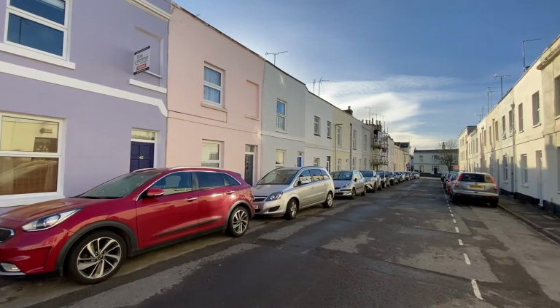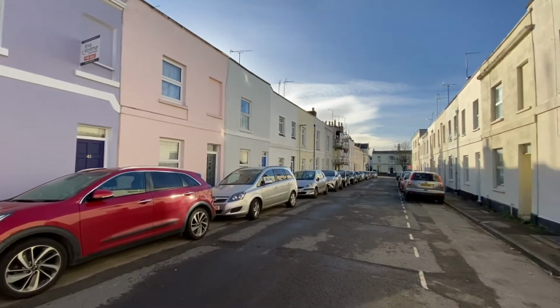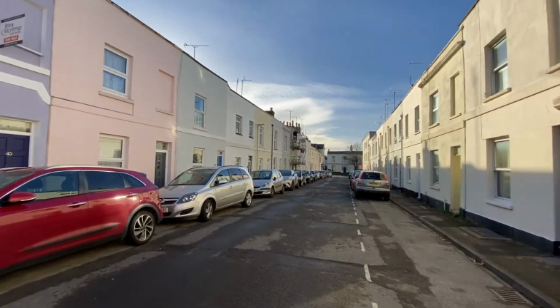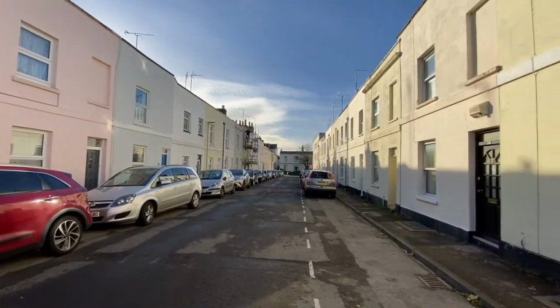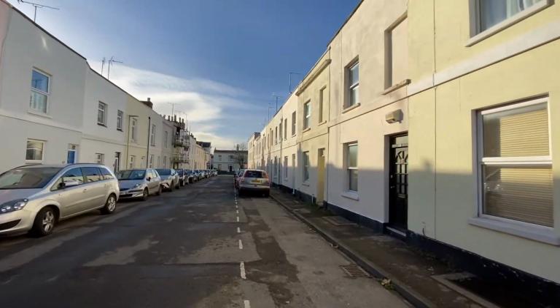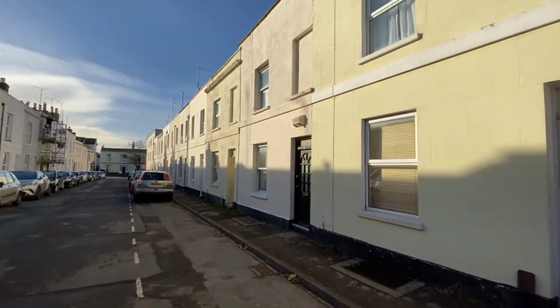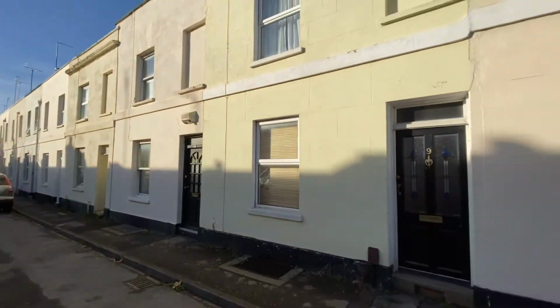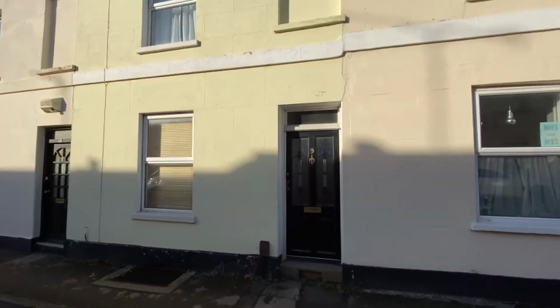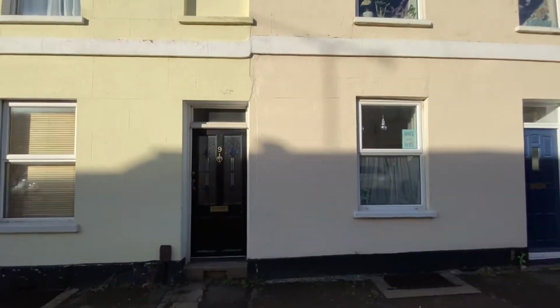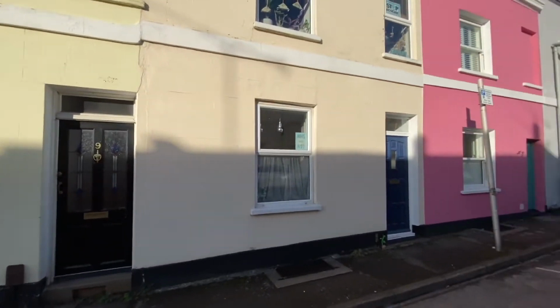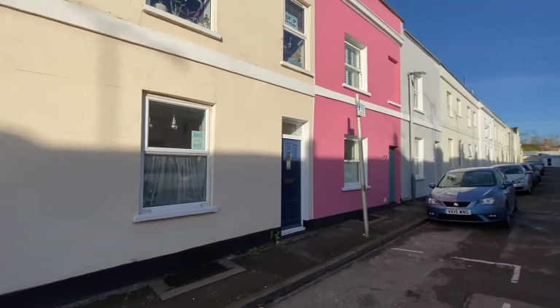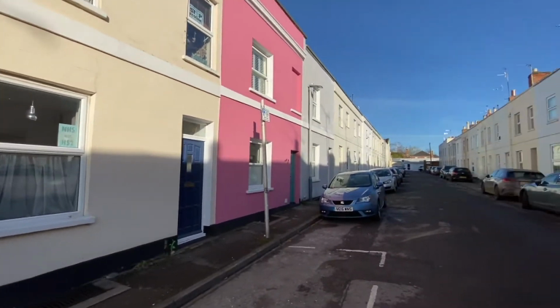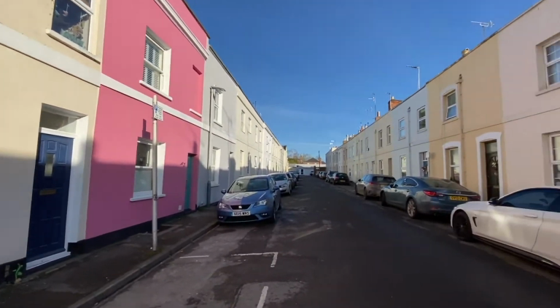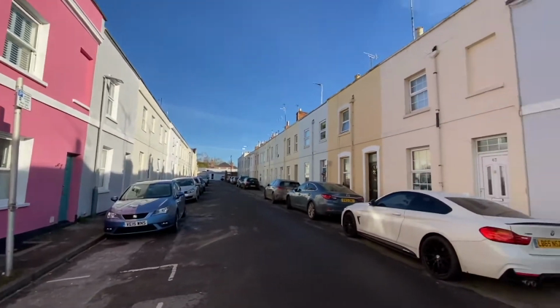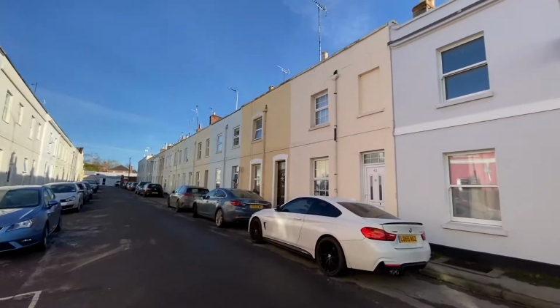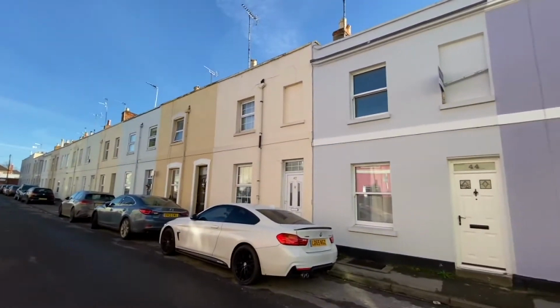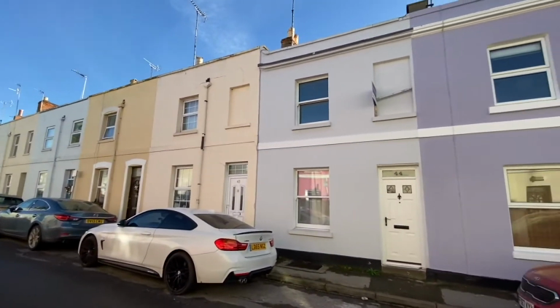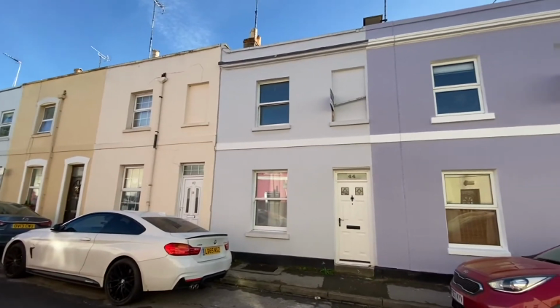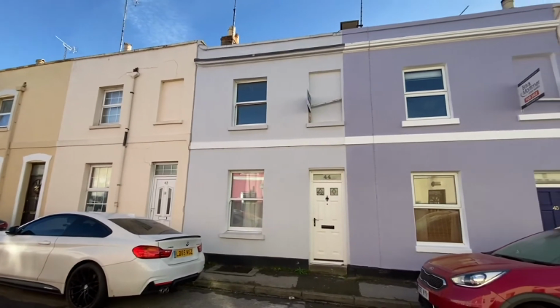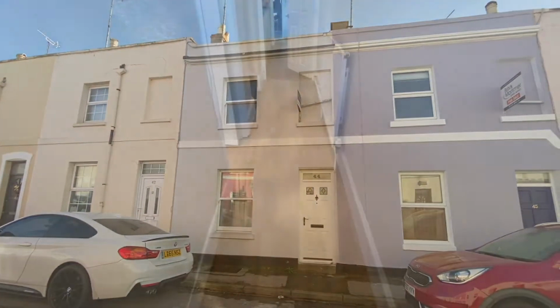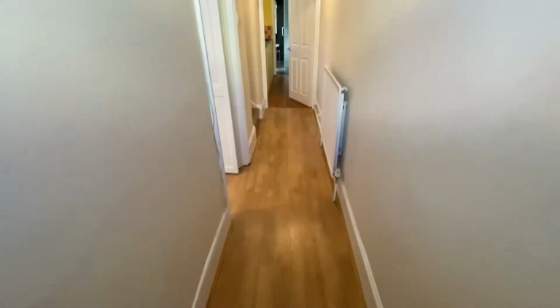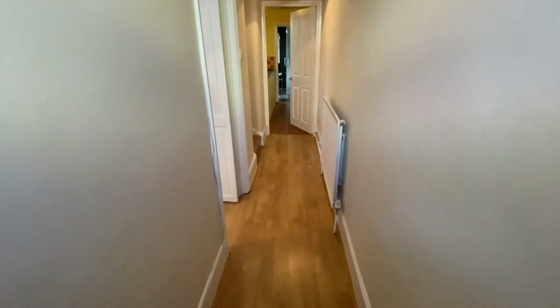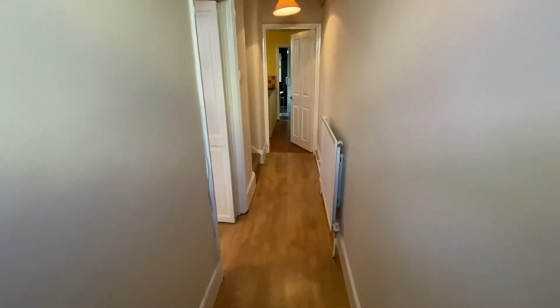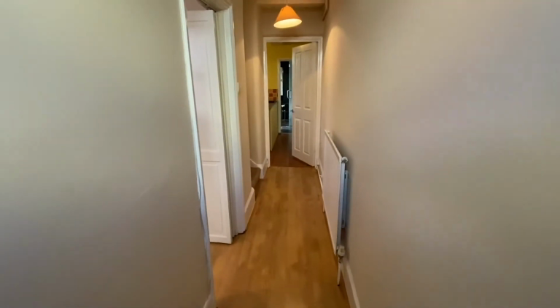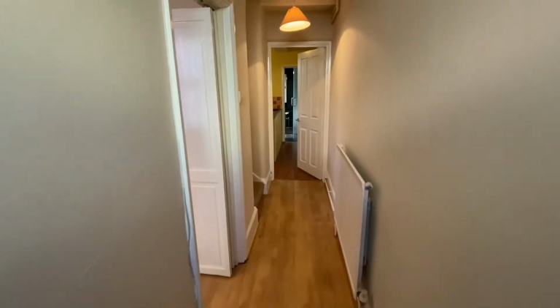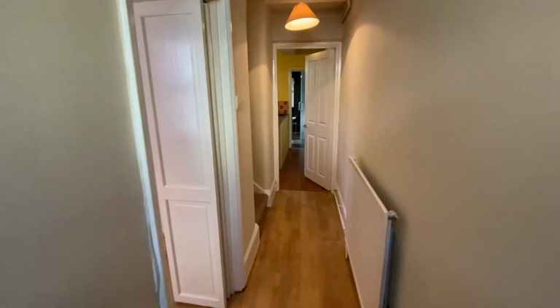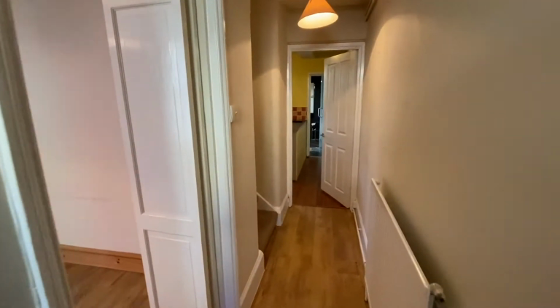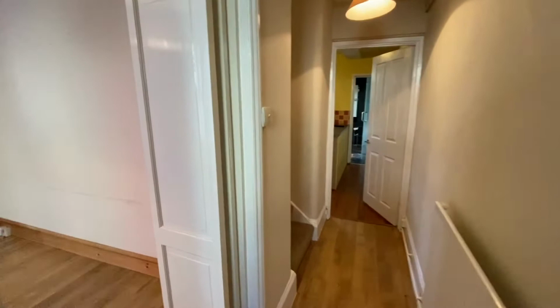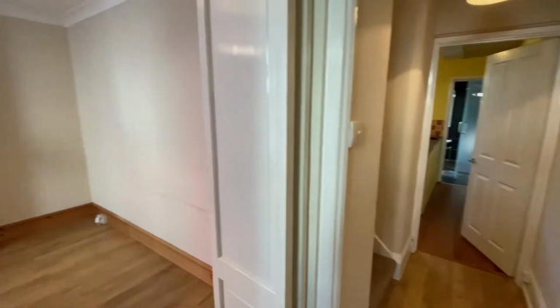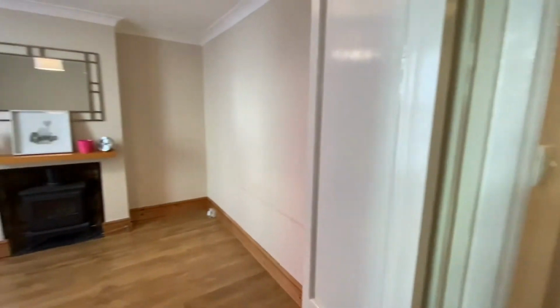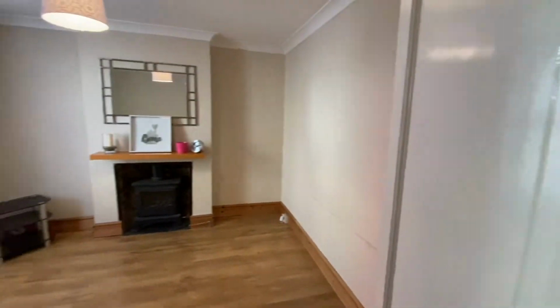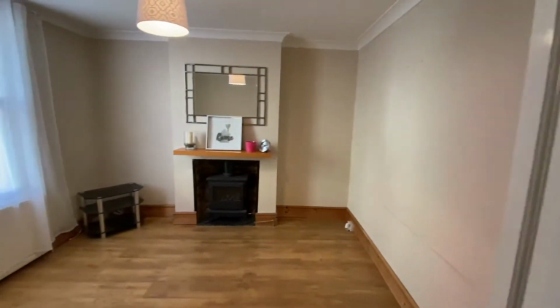The property is situated between Charlton Kings and Sandford Park. Entering the property, you are greeted by an entrance hall, and to the left is the lounge.